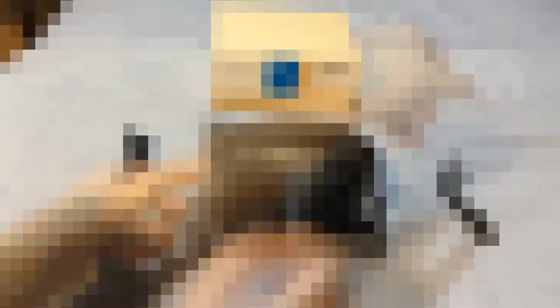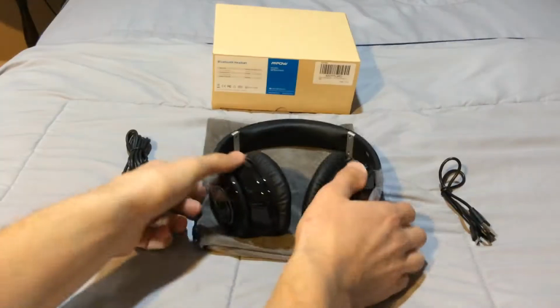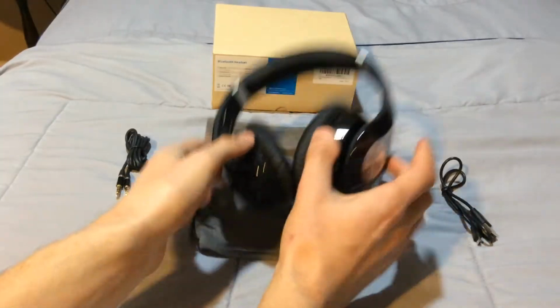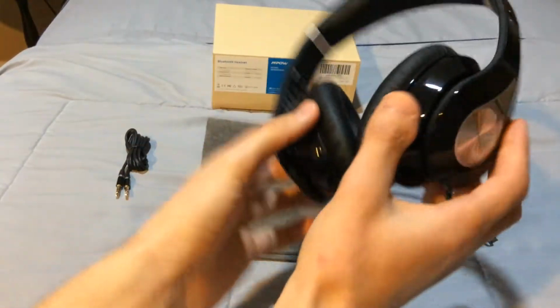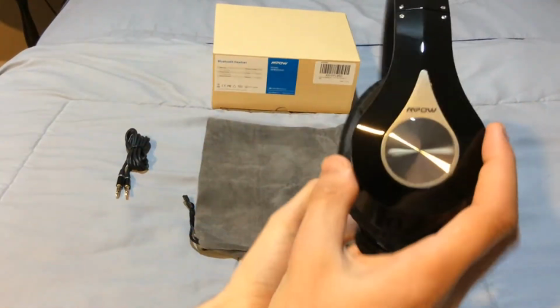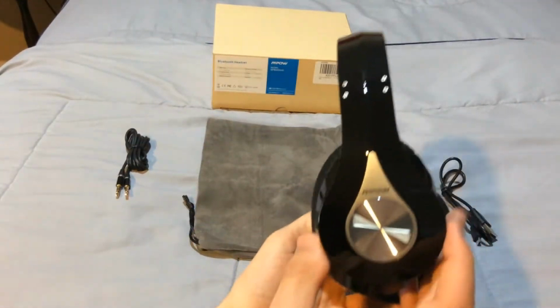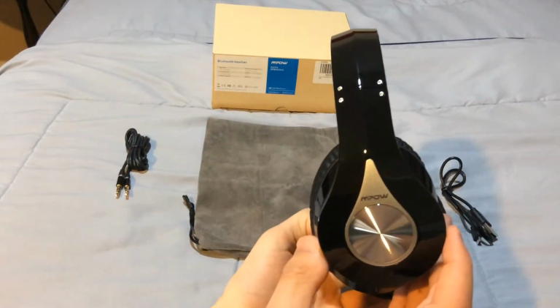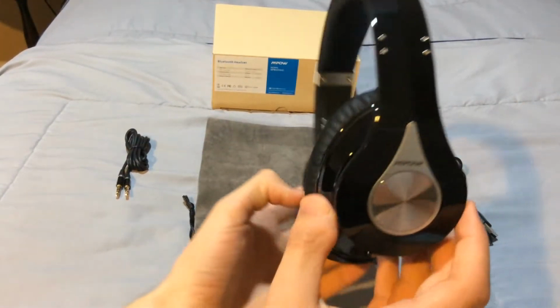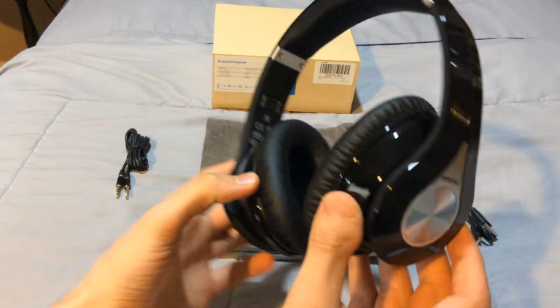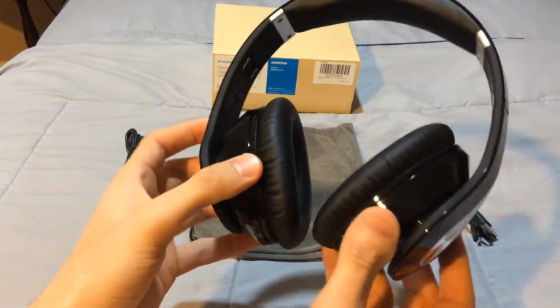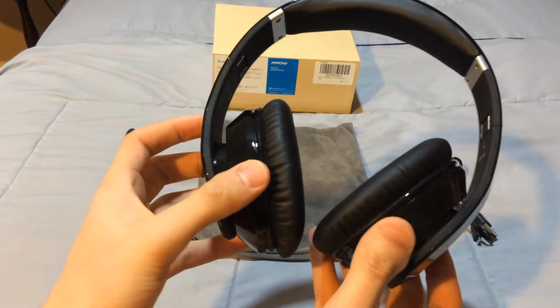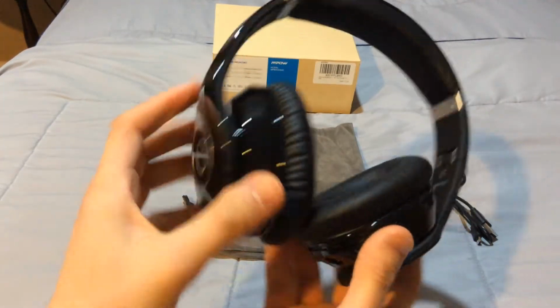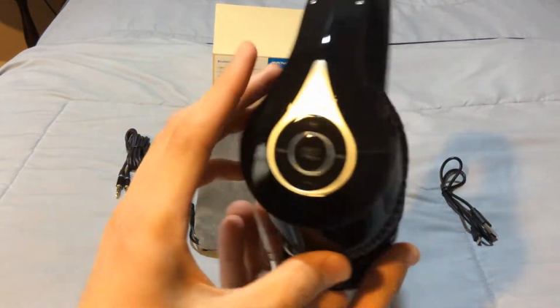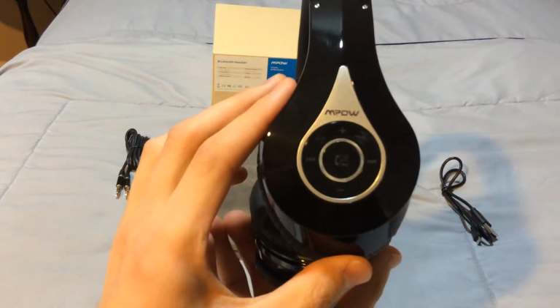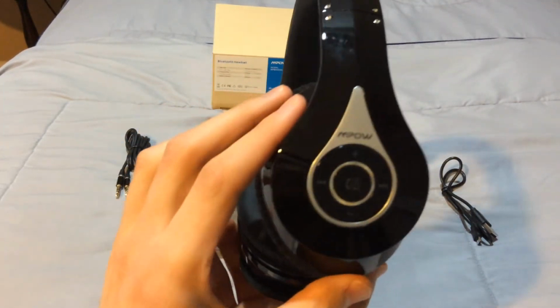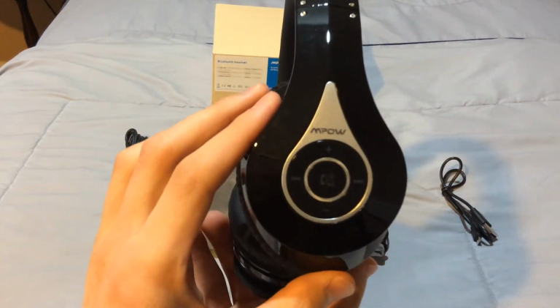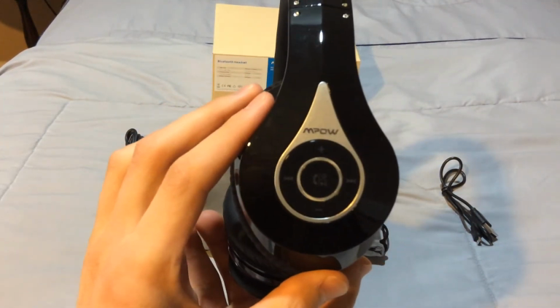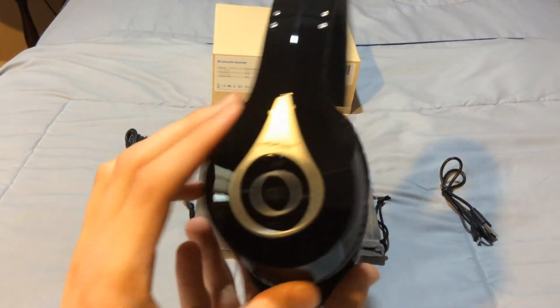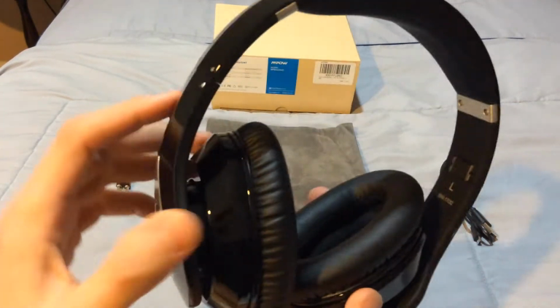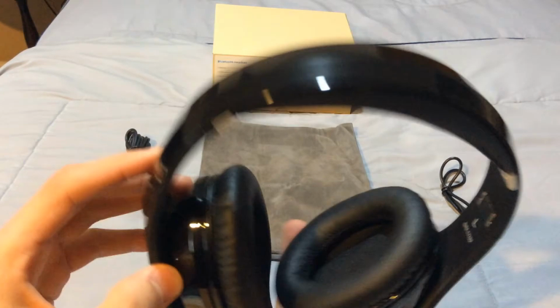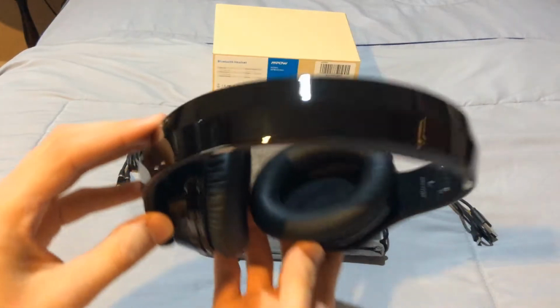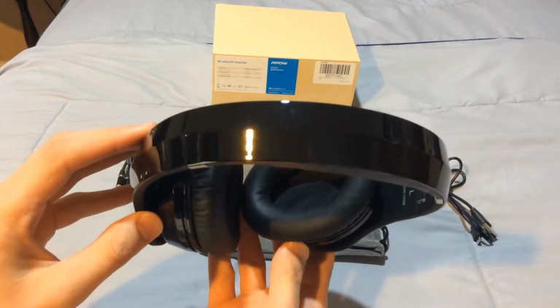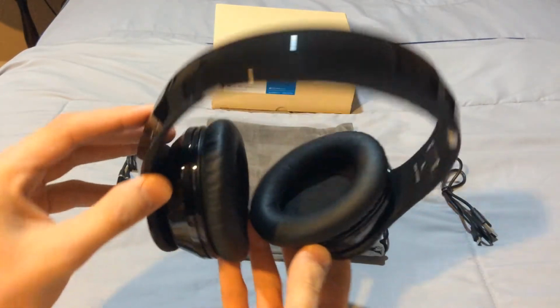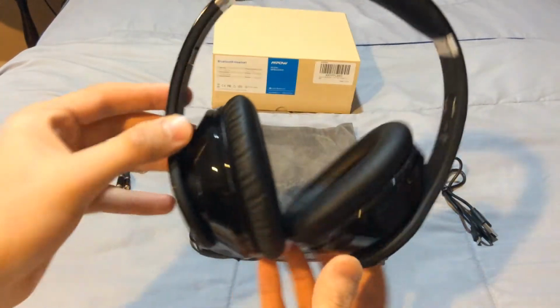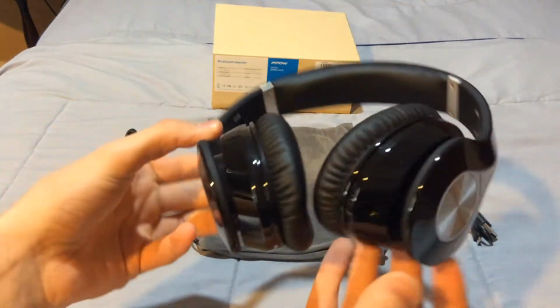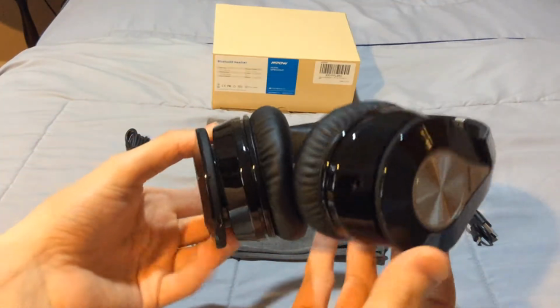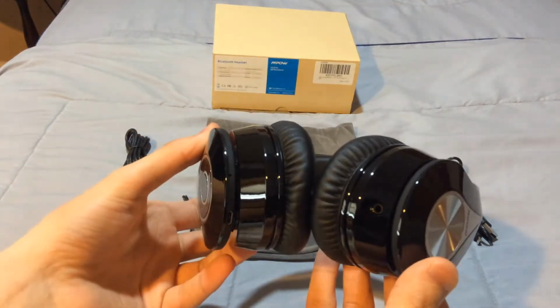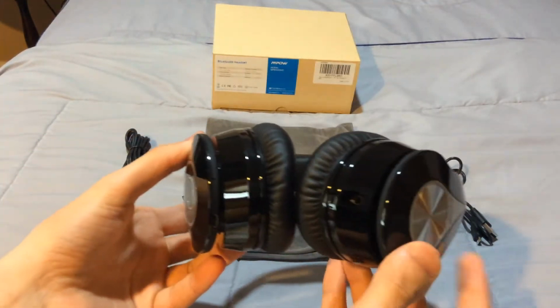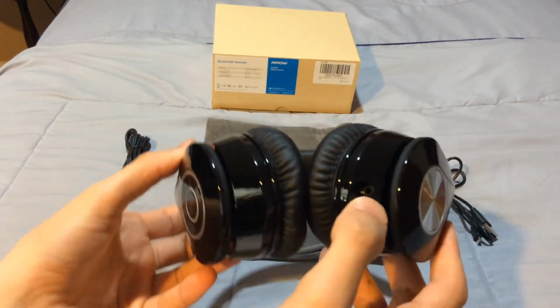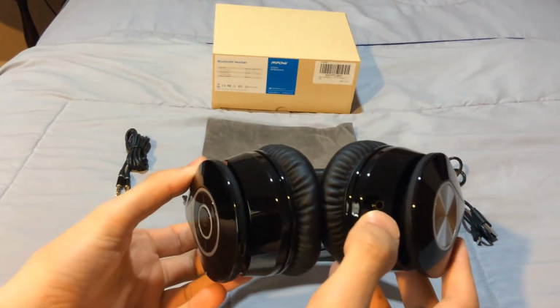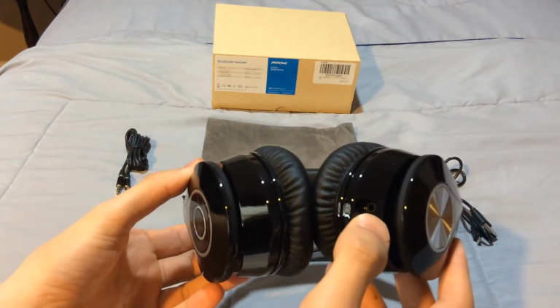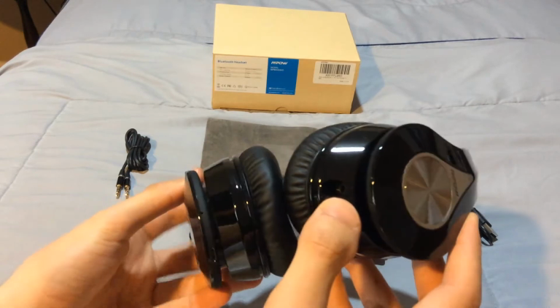The headset itself is very simplistic with a nice design and it is very comfortable. It doesn't feel too light and it doesn't feel too heavy. The over-the-ear cushions are very comfortable — I was very impressed by that.